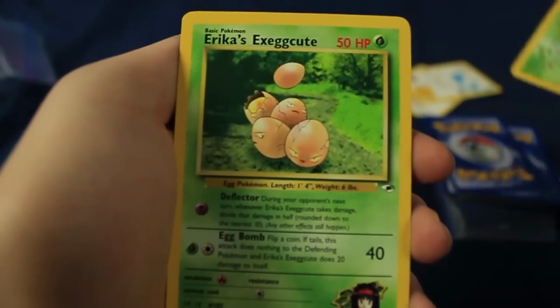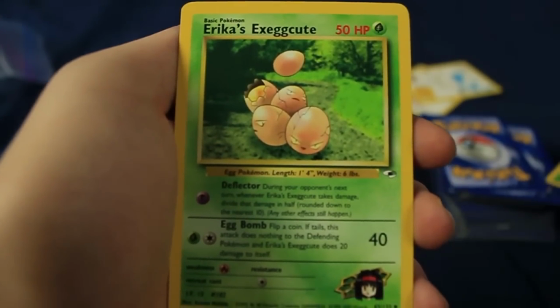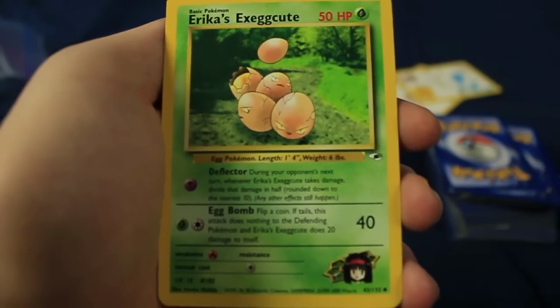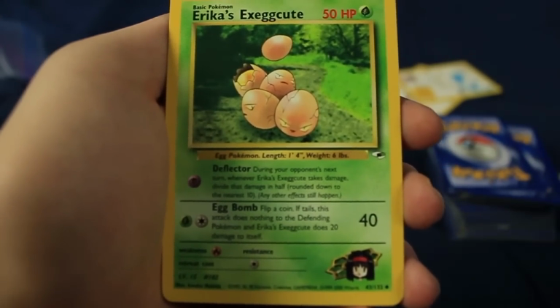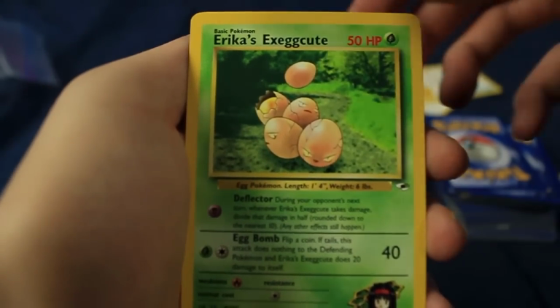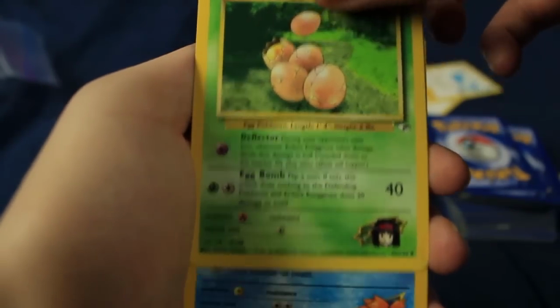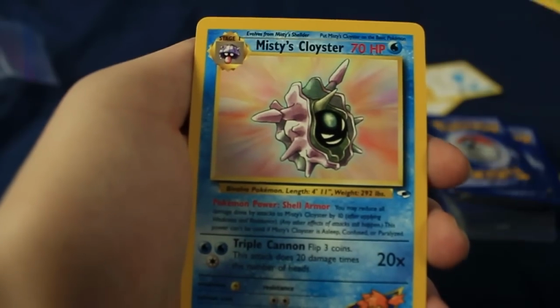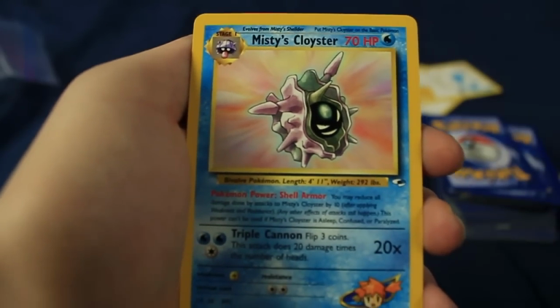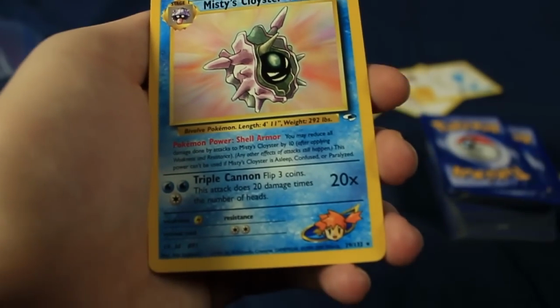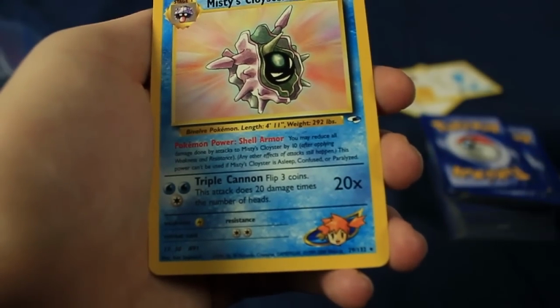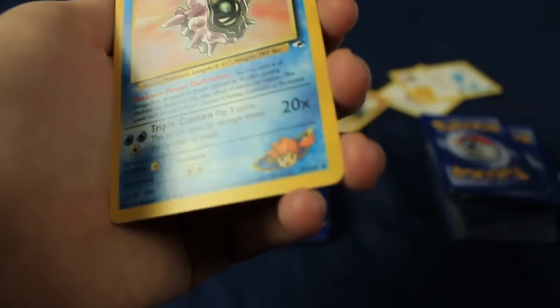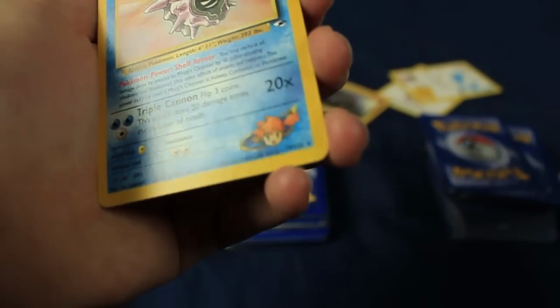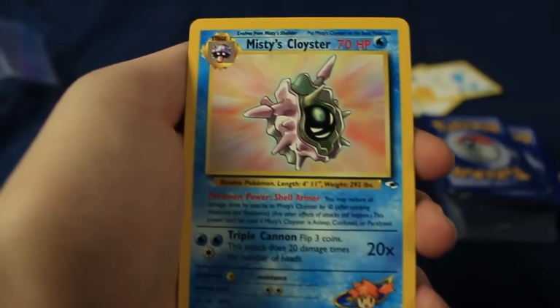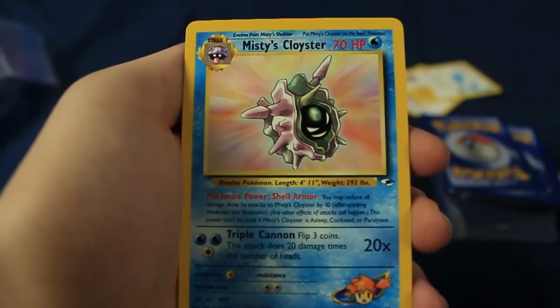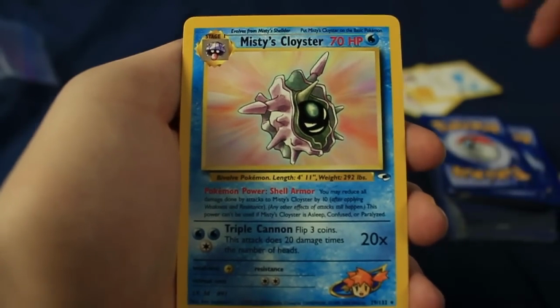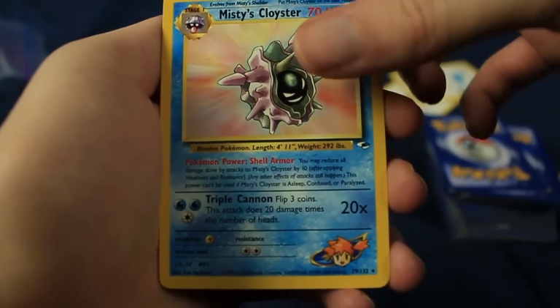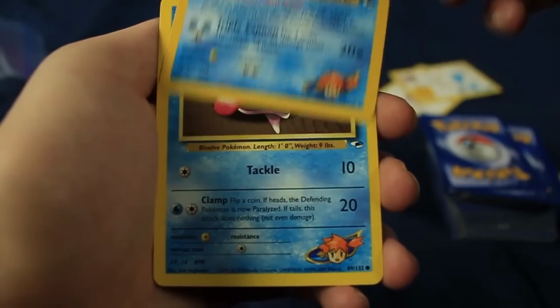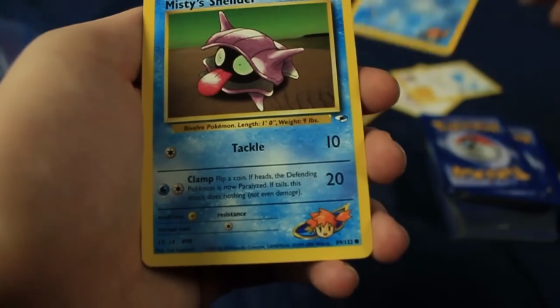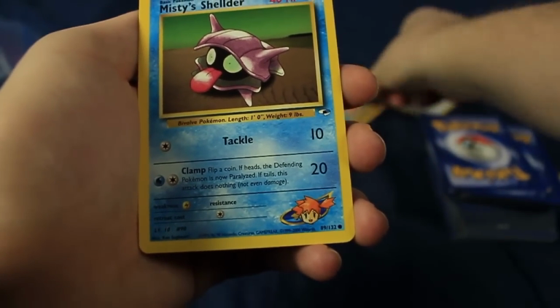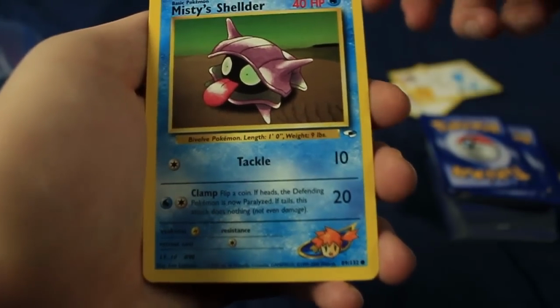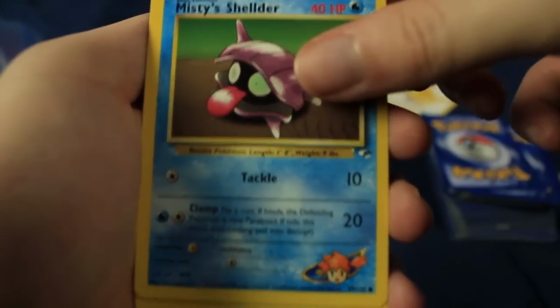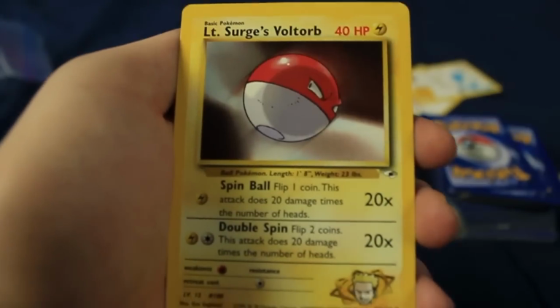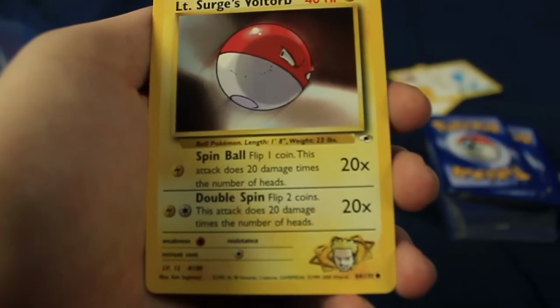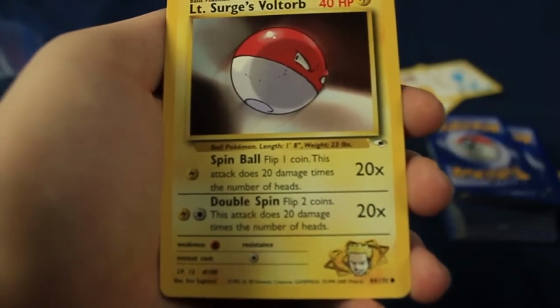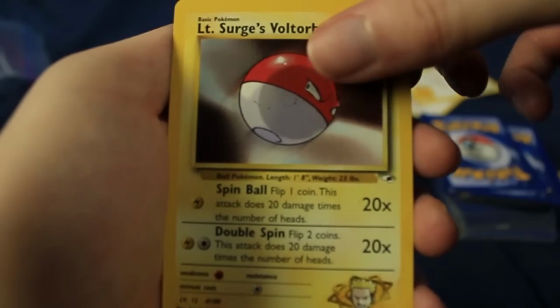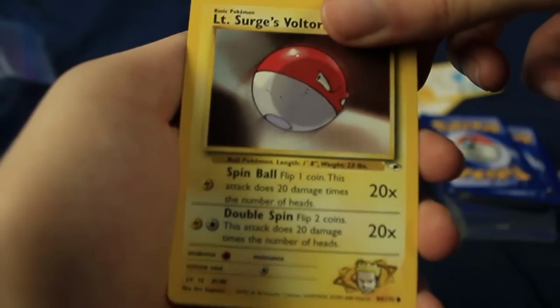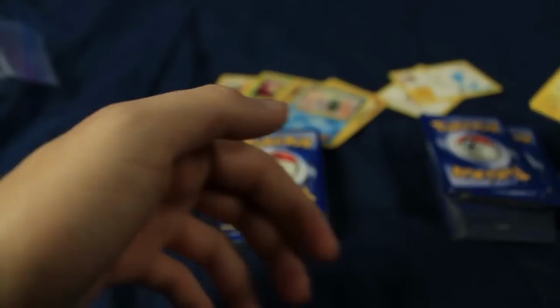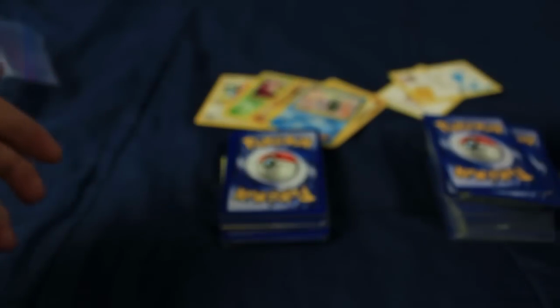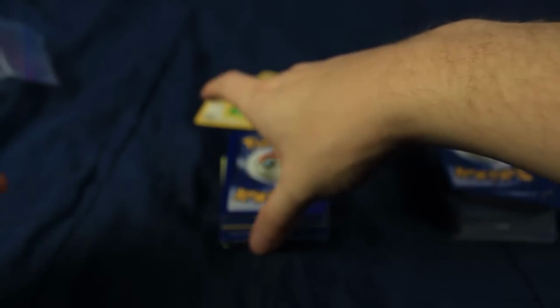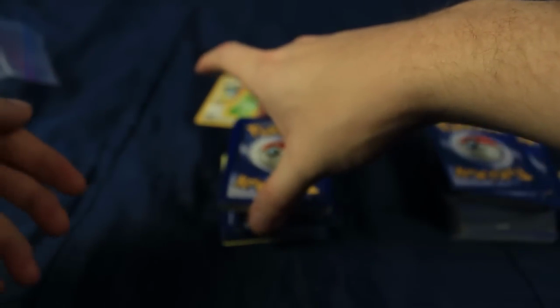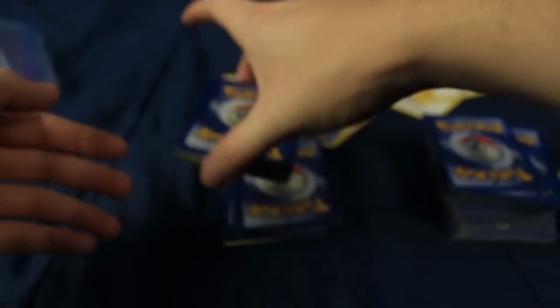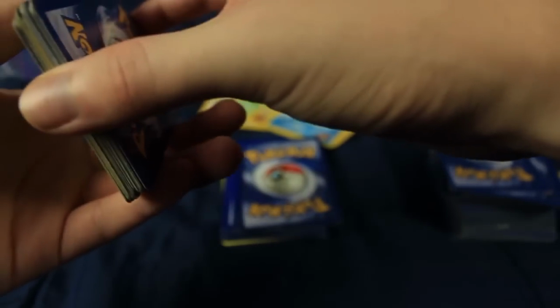We have Erica's Ivysaur, Erica's Exeggcute. Misty's Cloyster — another Rare. Heck yeah. Misty's Shellder — just a common. Lieutenant Surge's Voltorb.